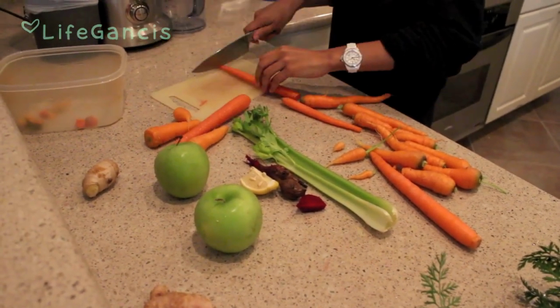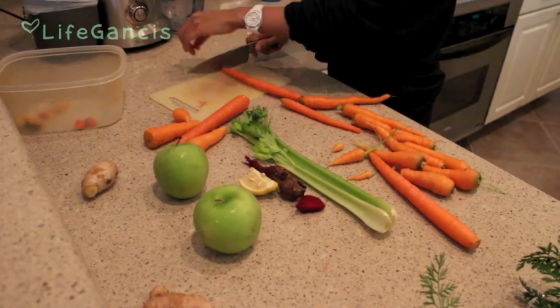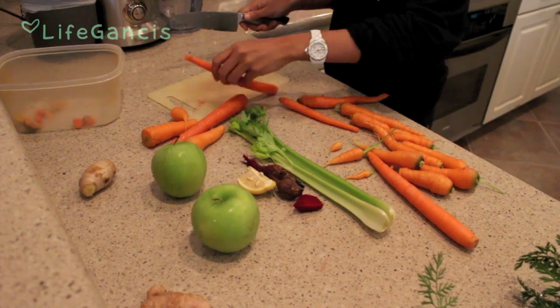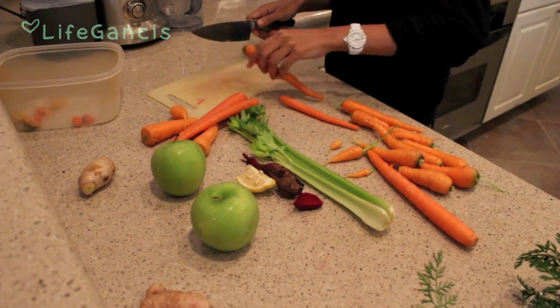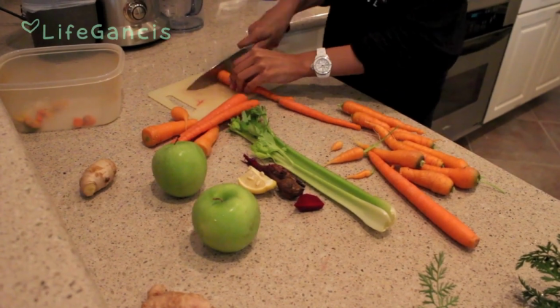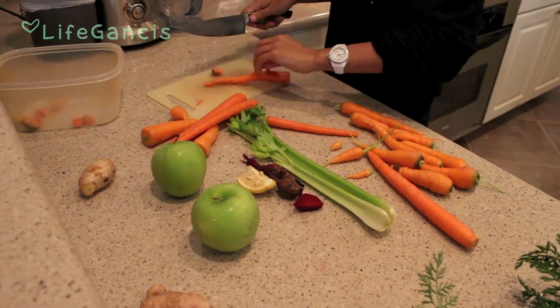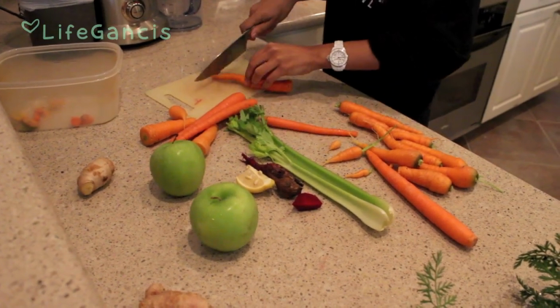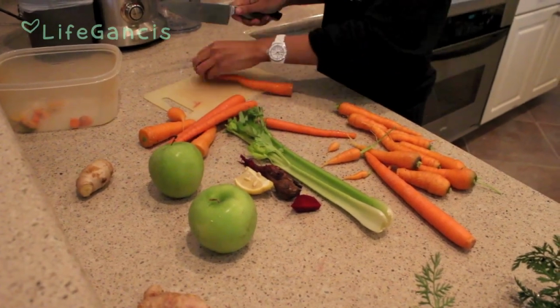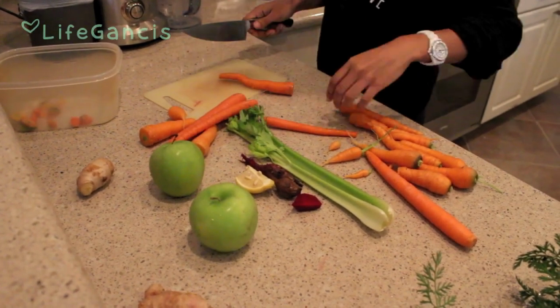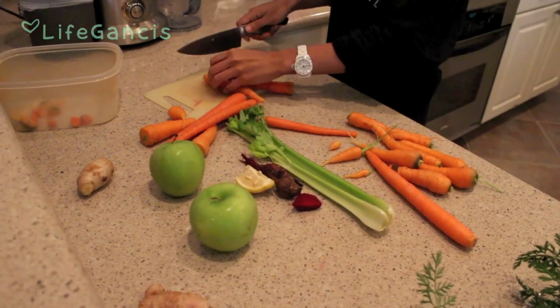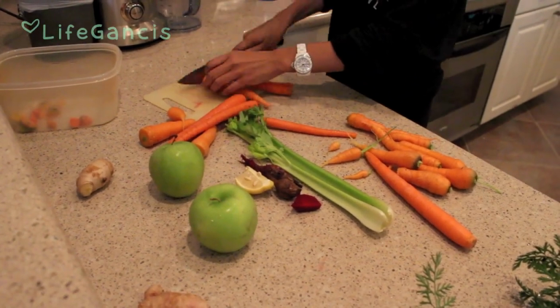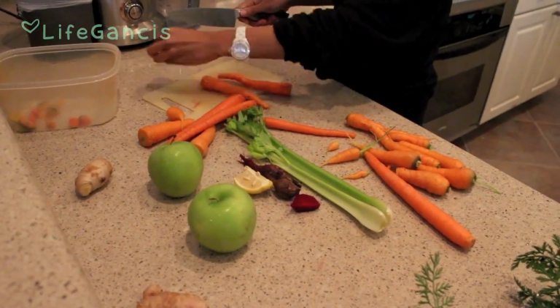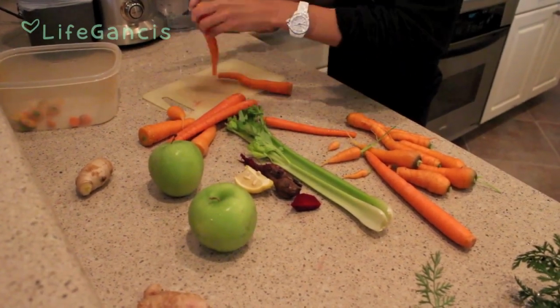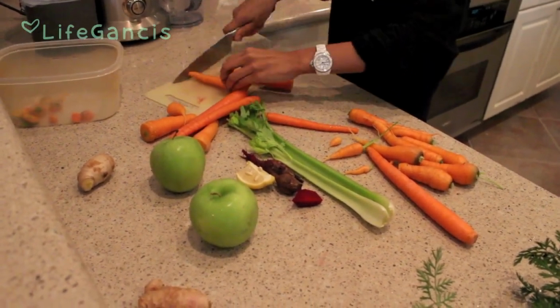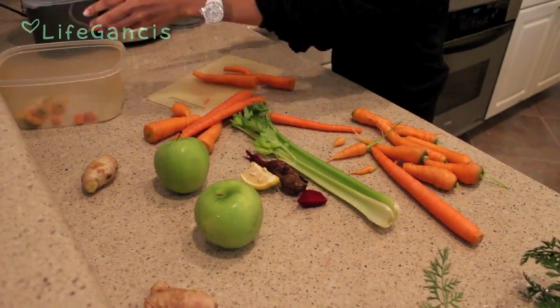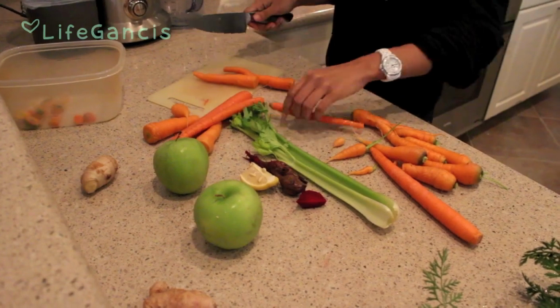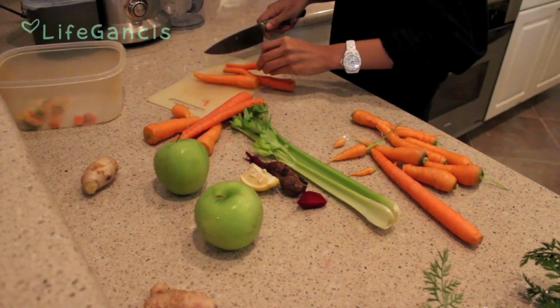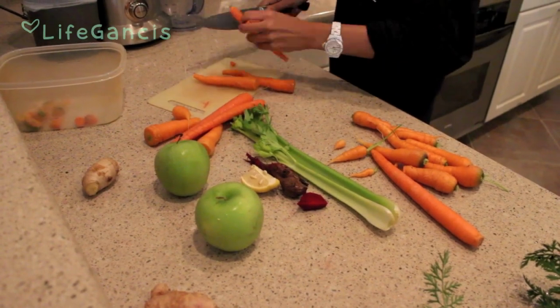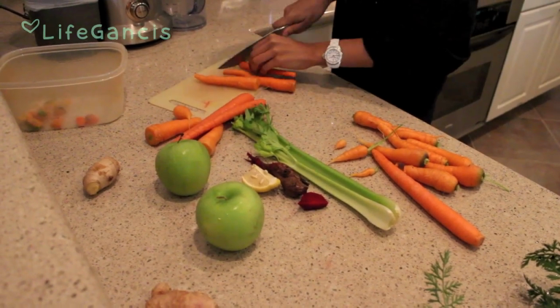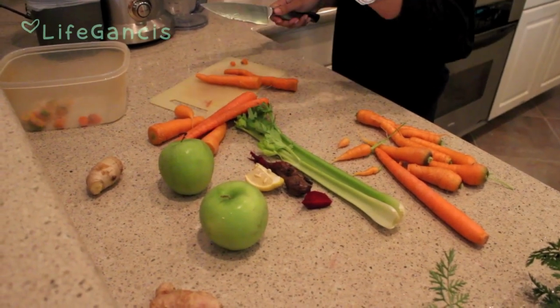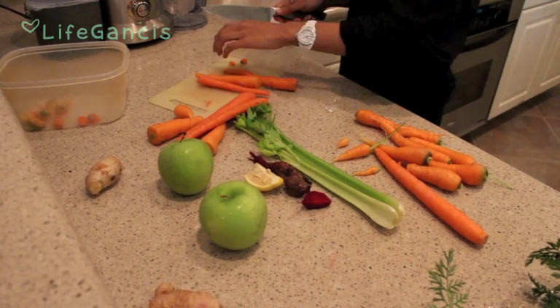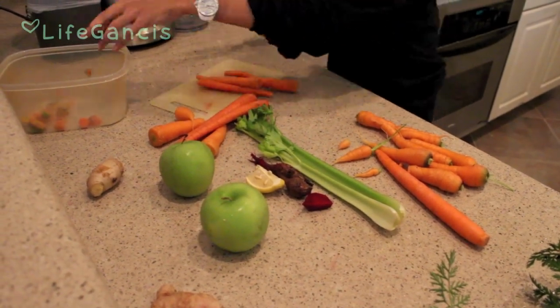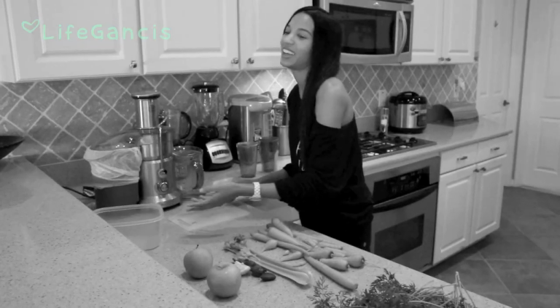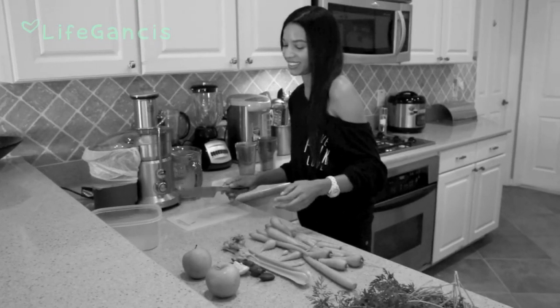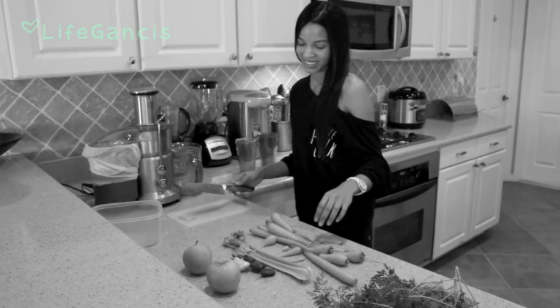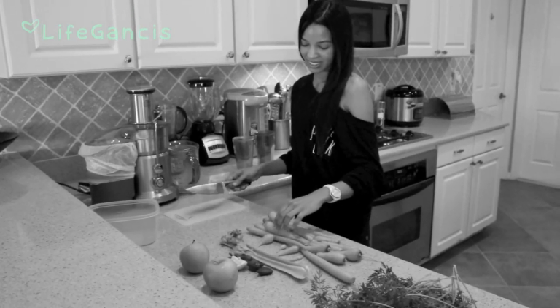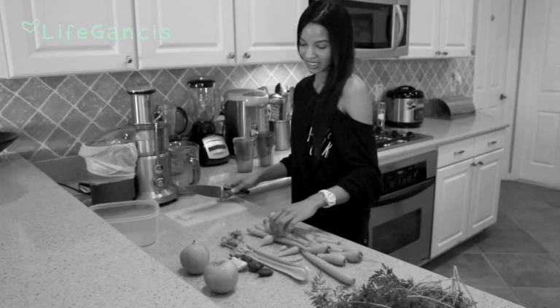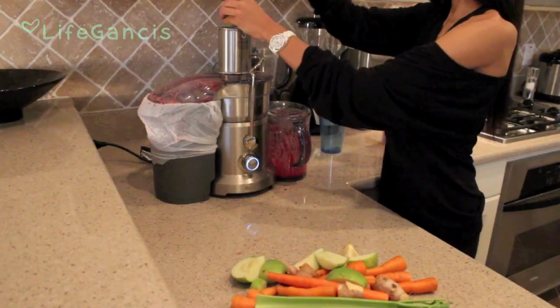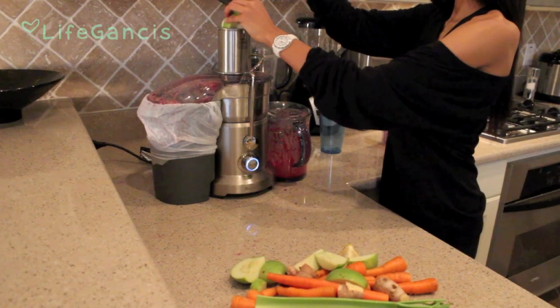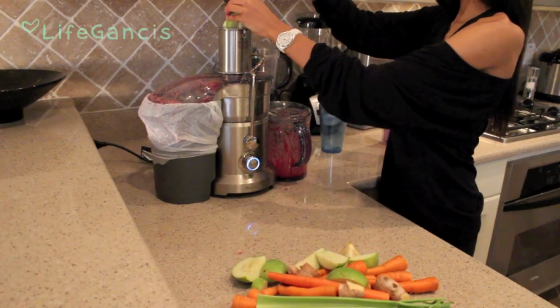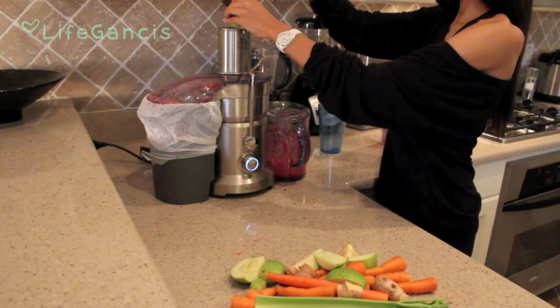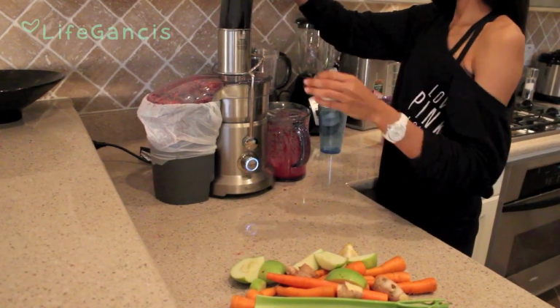Here I'm just trimming up all of my veggies and fruits before juicing, just to make sure they go through the processor smoothly. And then it's time to start juicing.